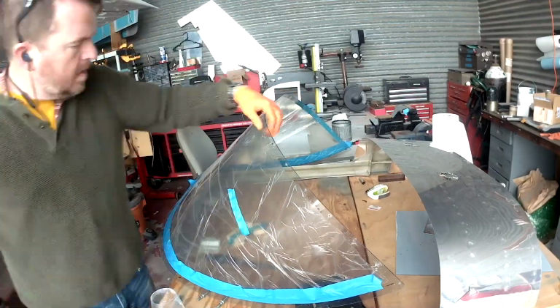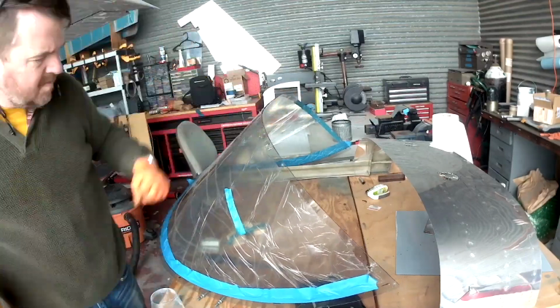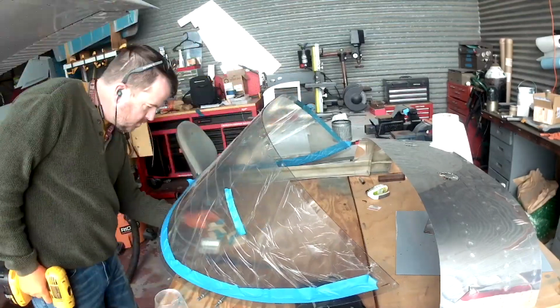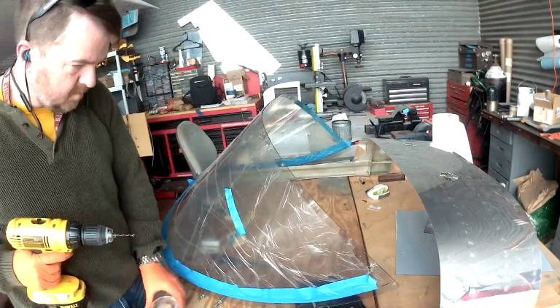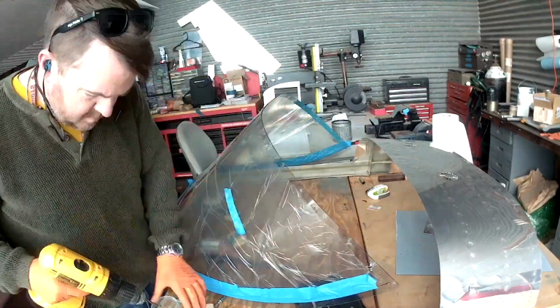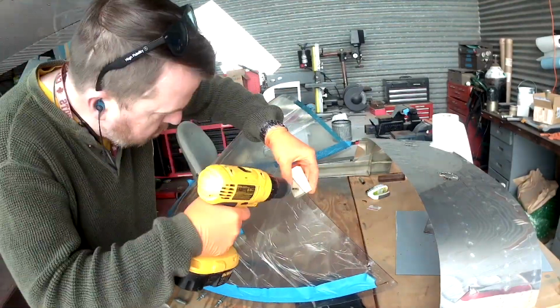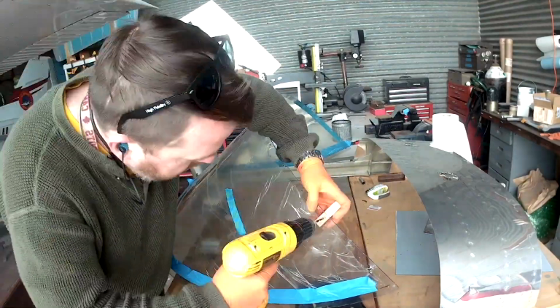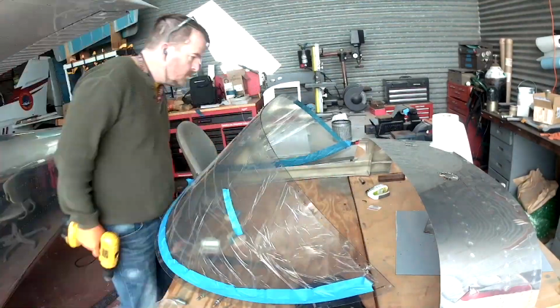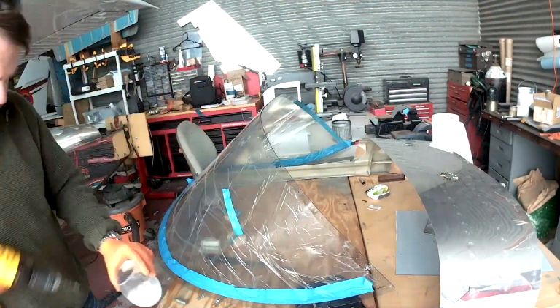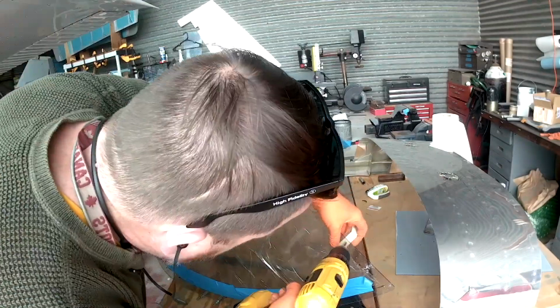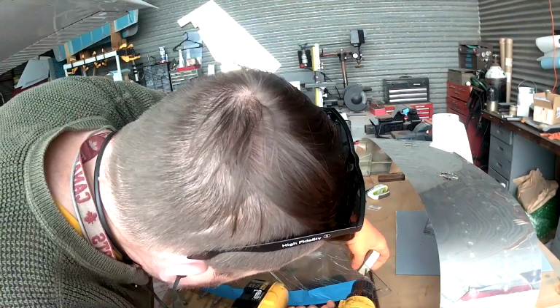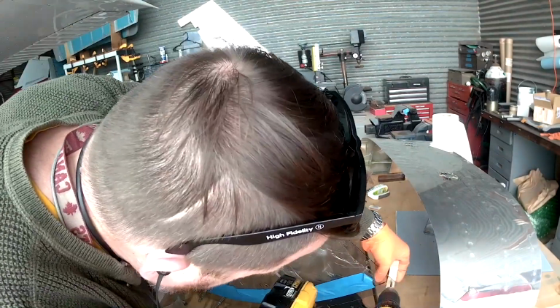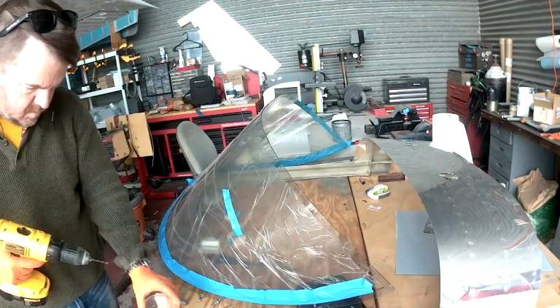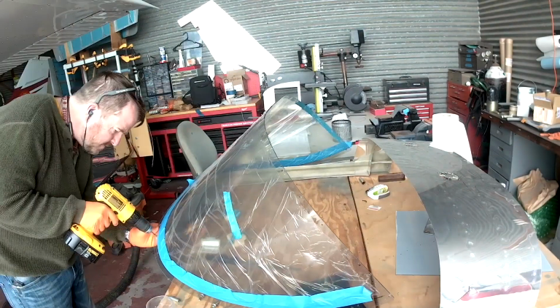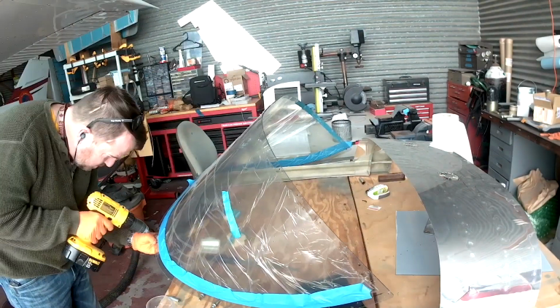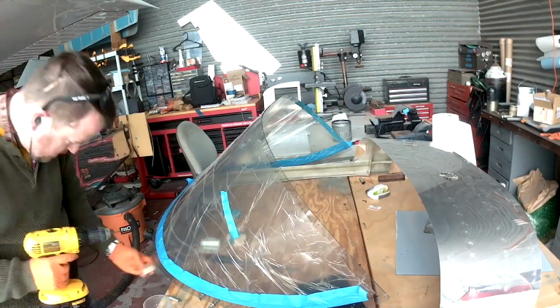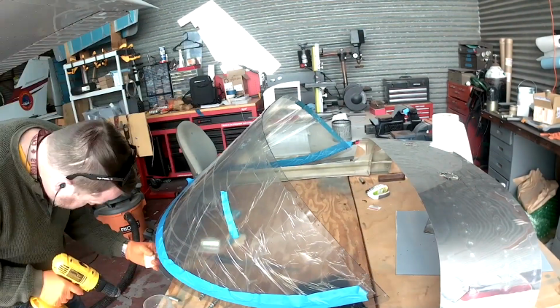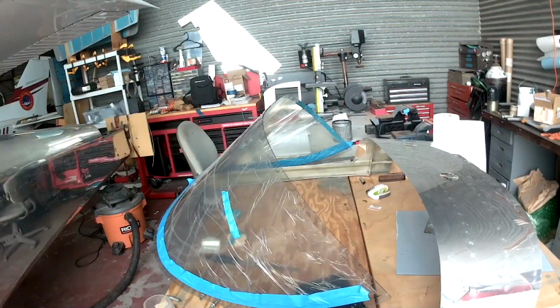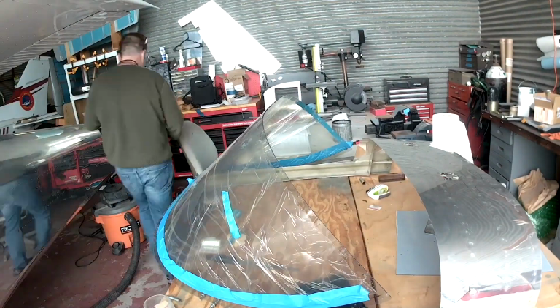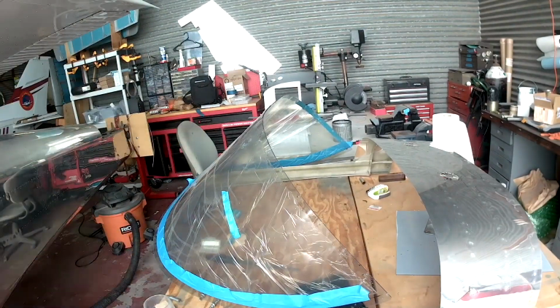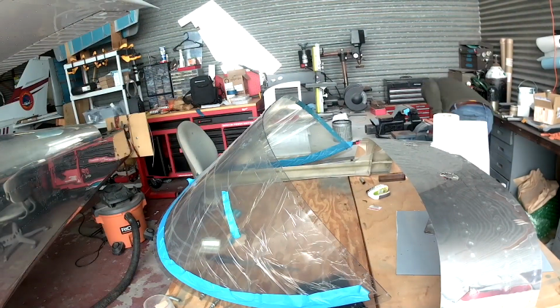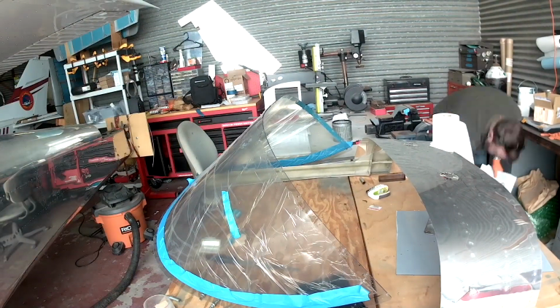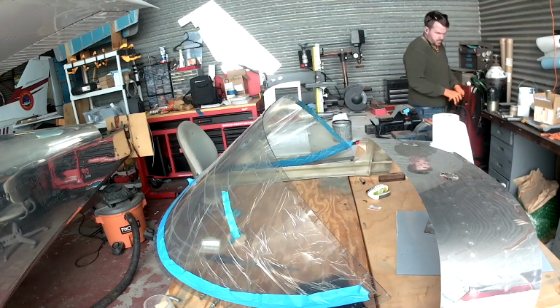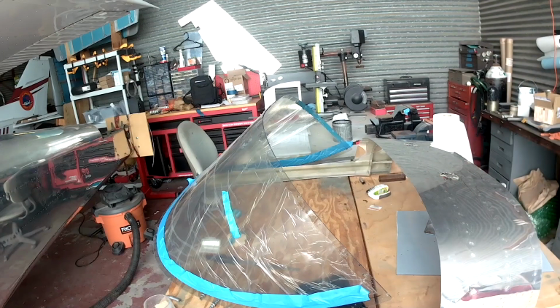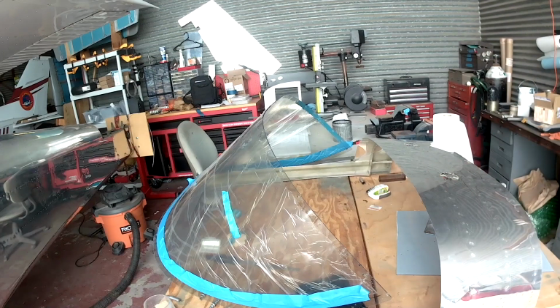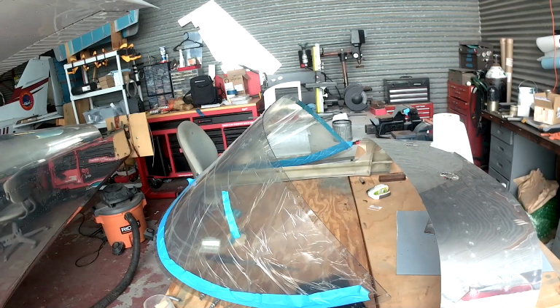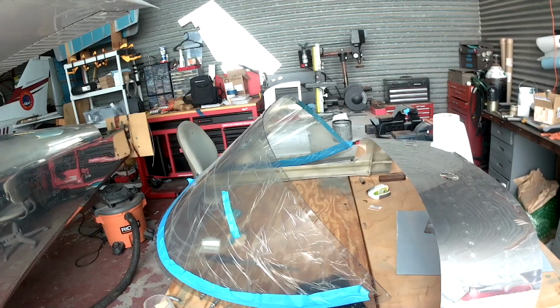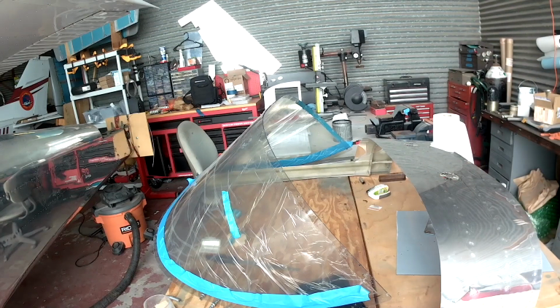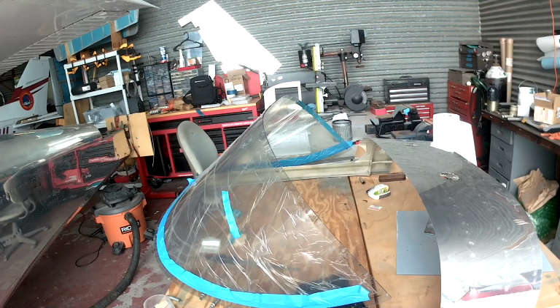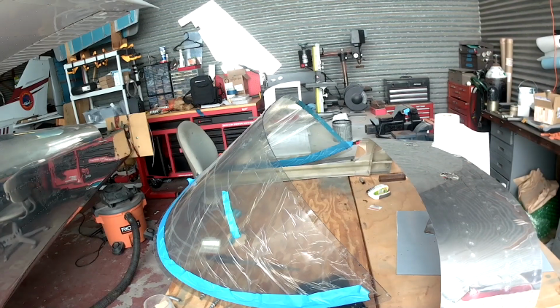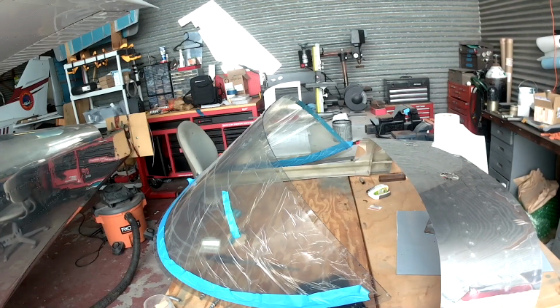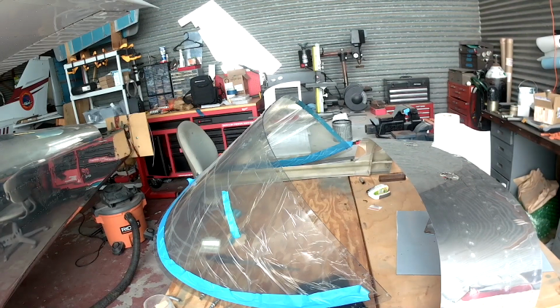I've got a diamond countersink-style bit, which I'm using to countersink. I'm not using an actual cutter — just a stone bit to grind. I'll explain all of that in the next video. See you soon.